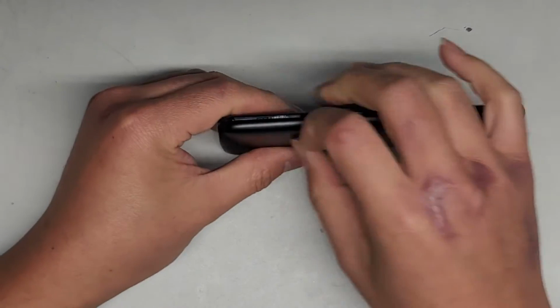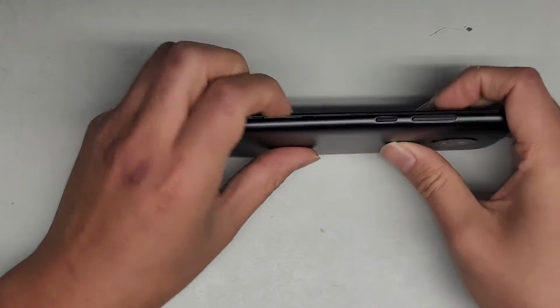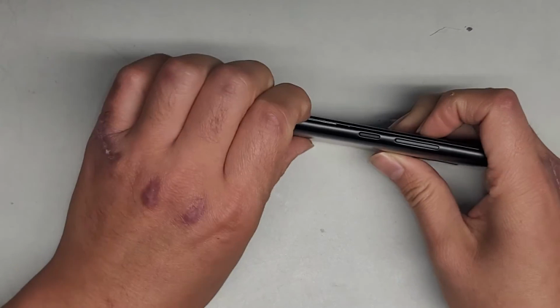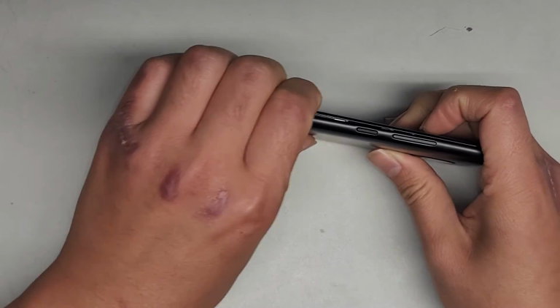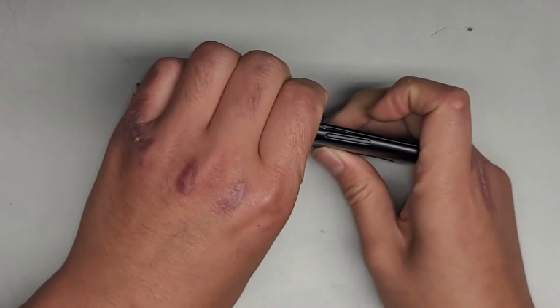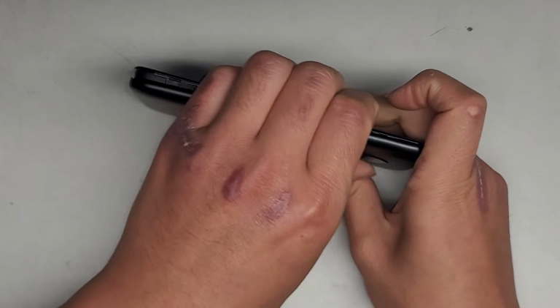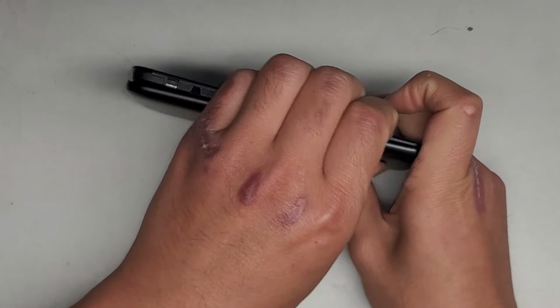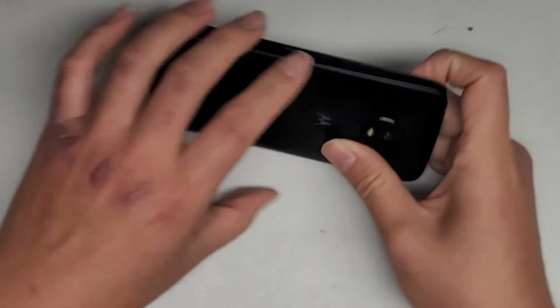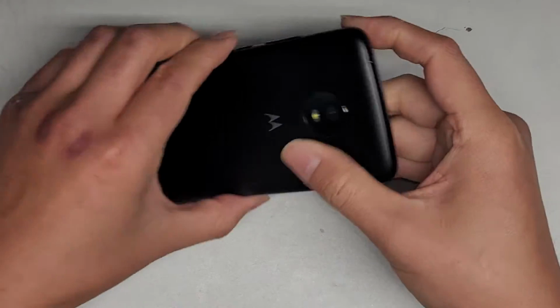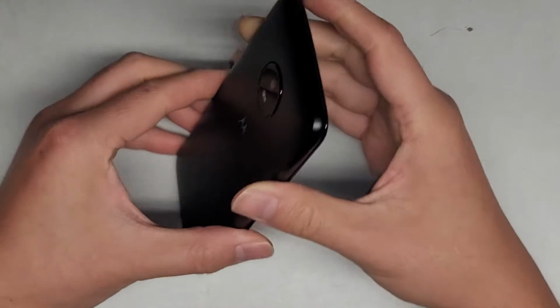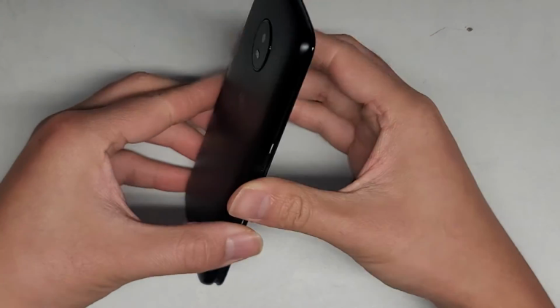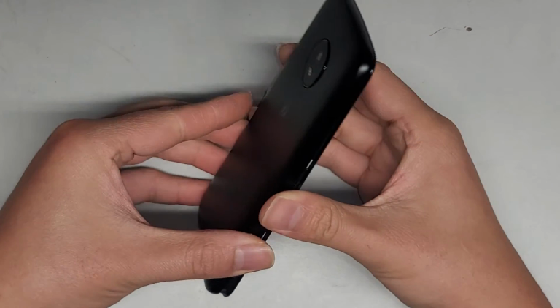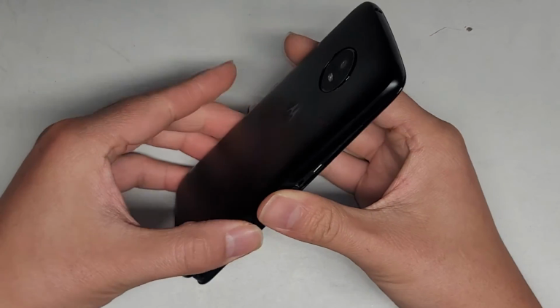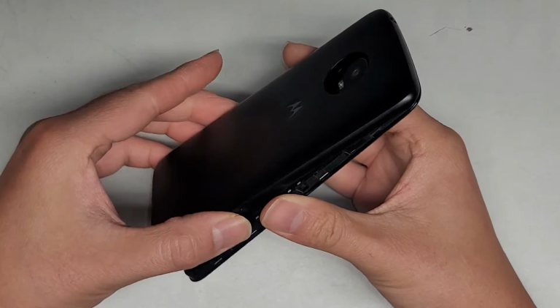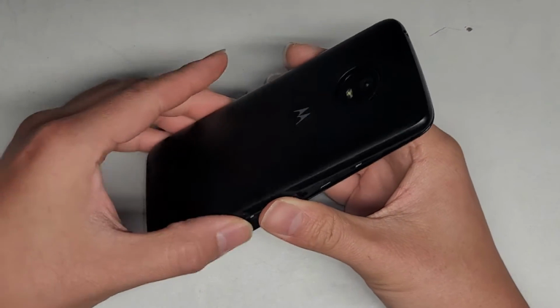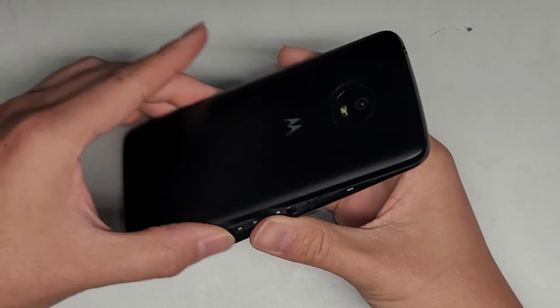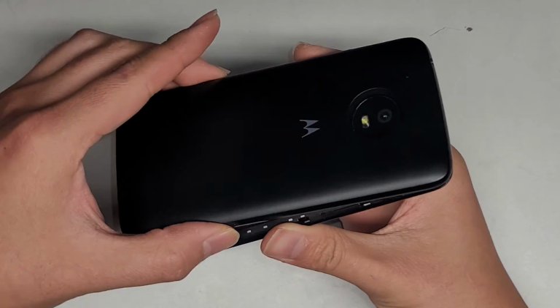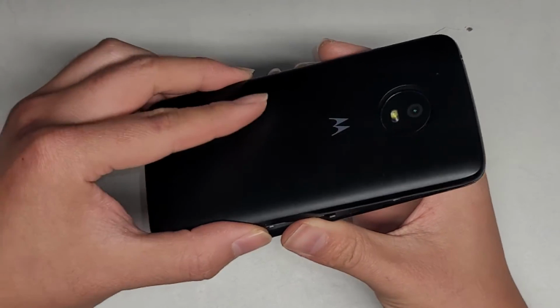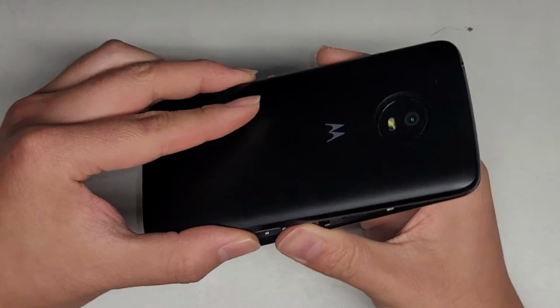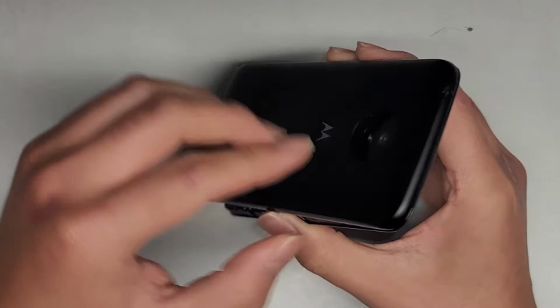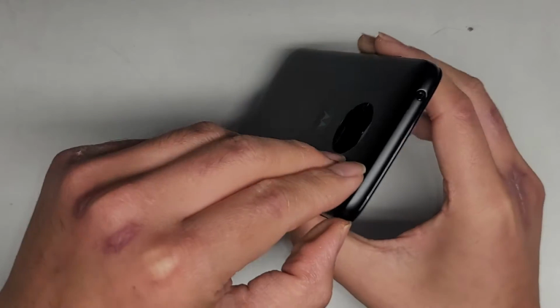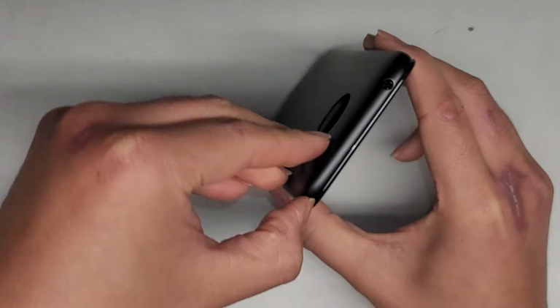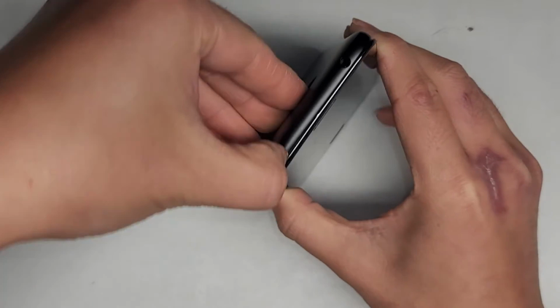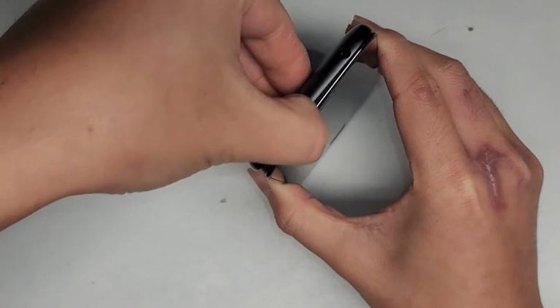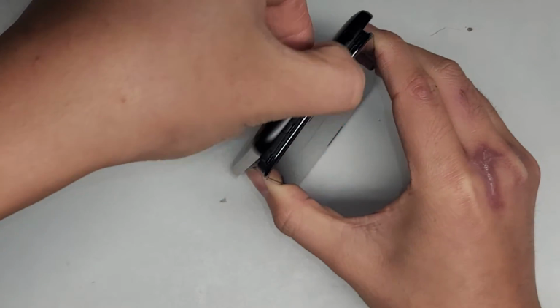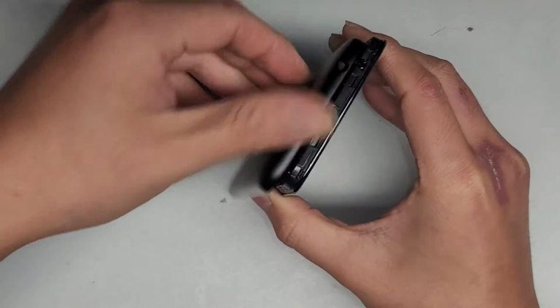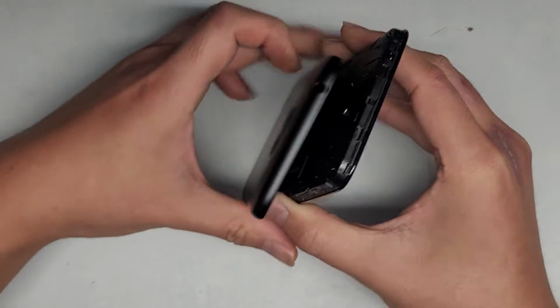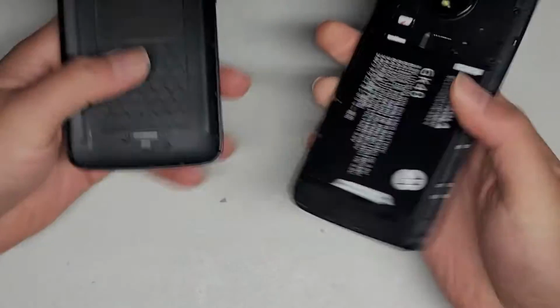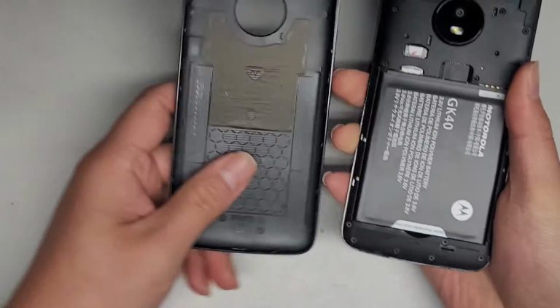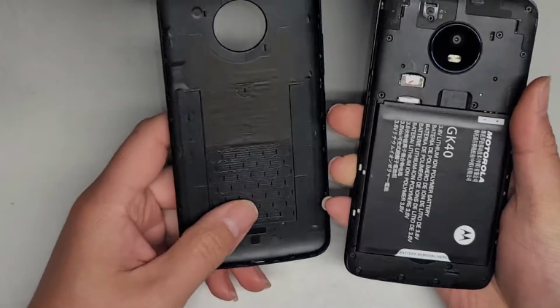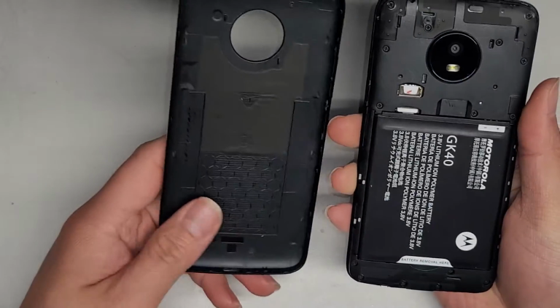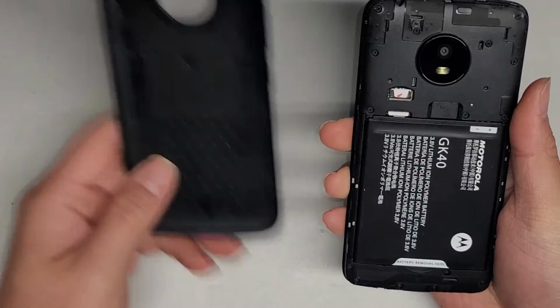We got that side, going along this side, pop those clips, and then the top — I believe it just comes out, kind of wiggle it. Oh, I guess we have to pop it out there too. There we go, so now we got this out.